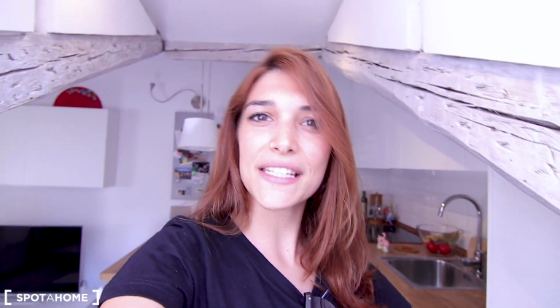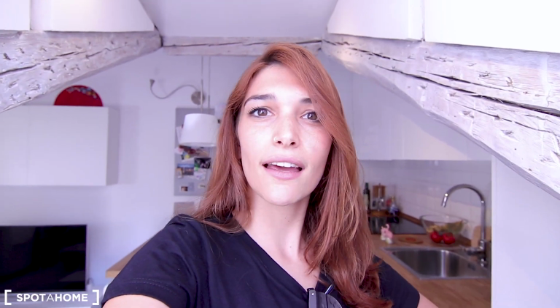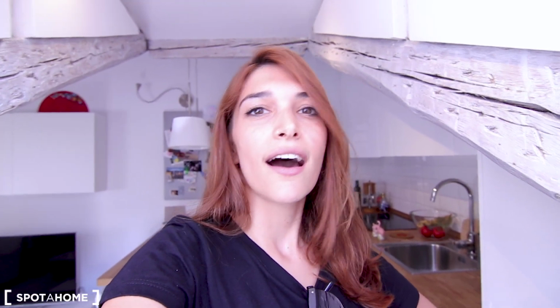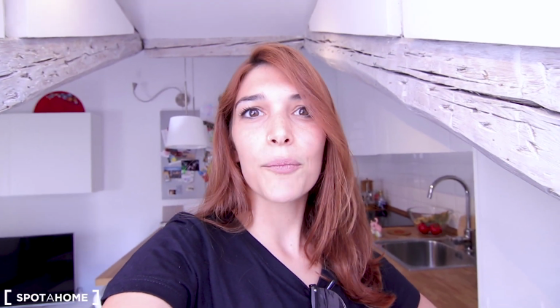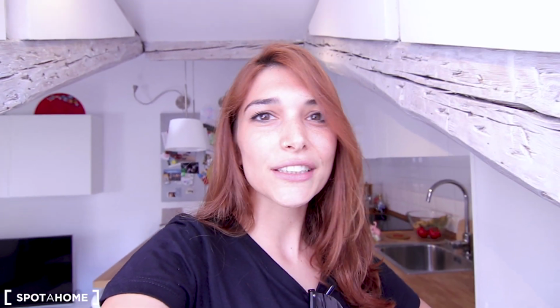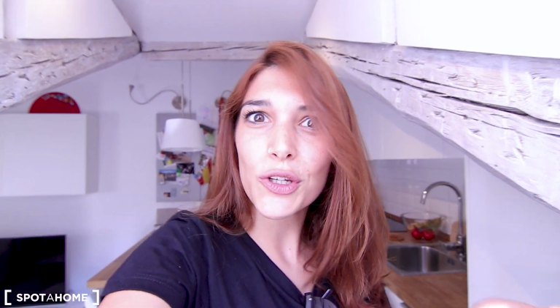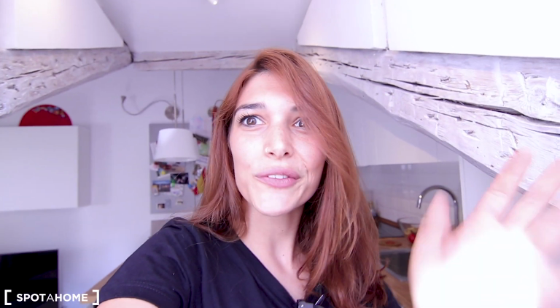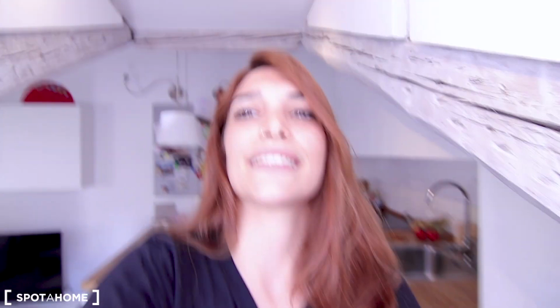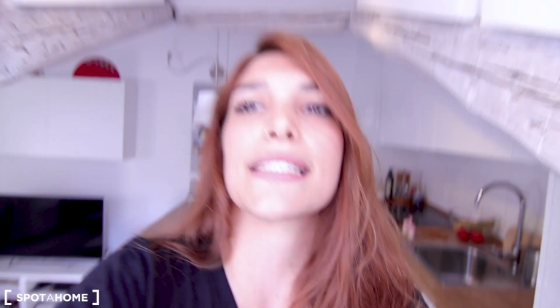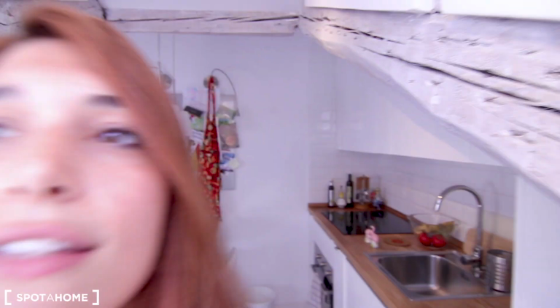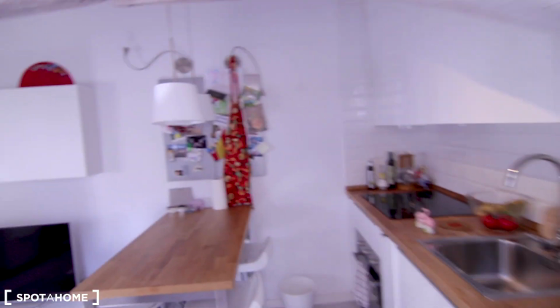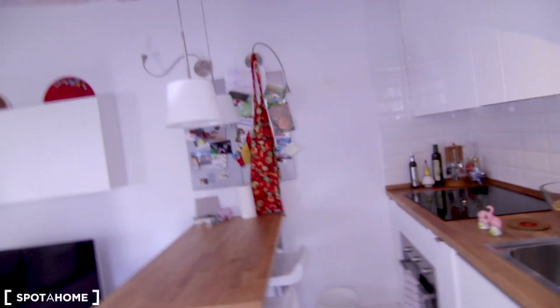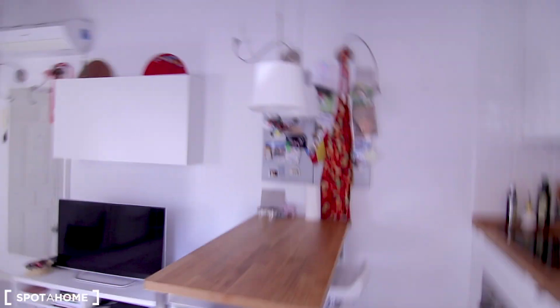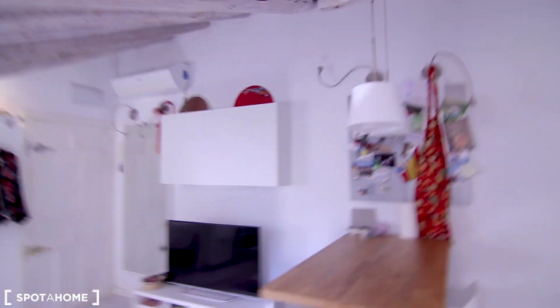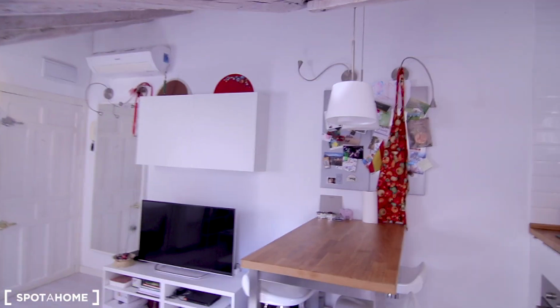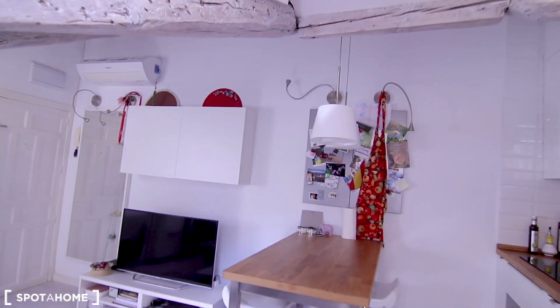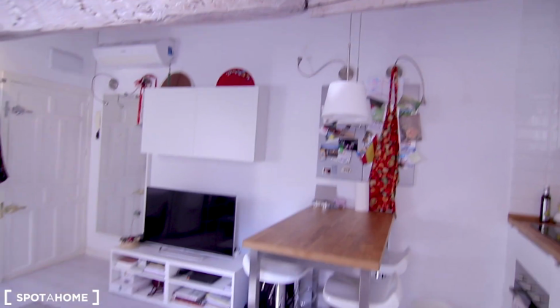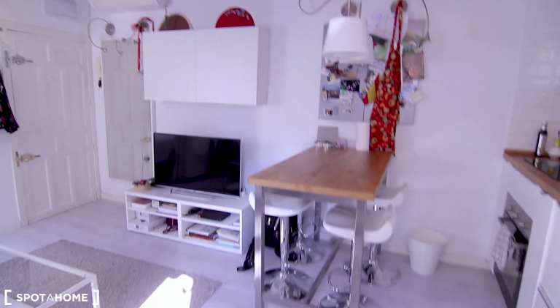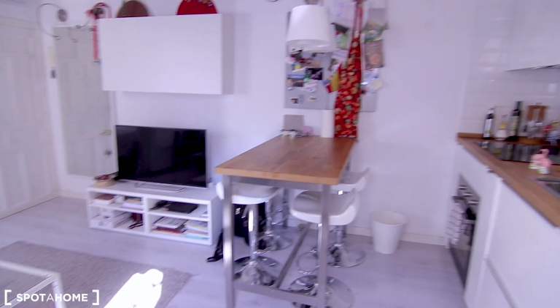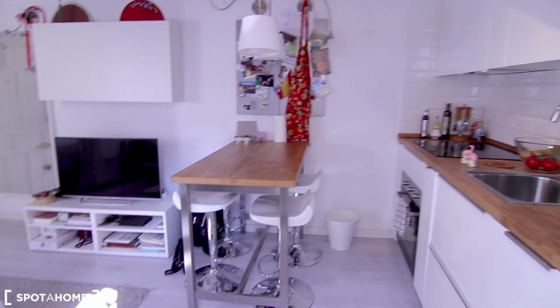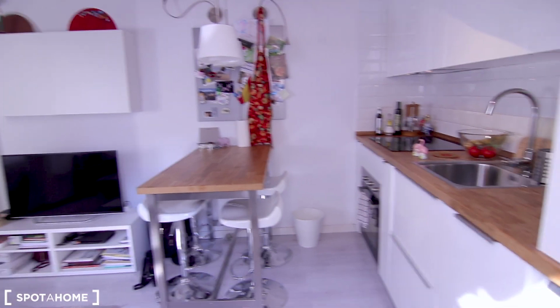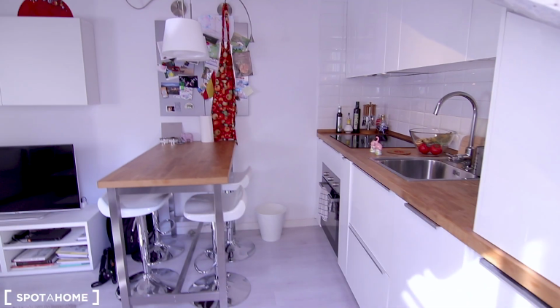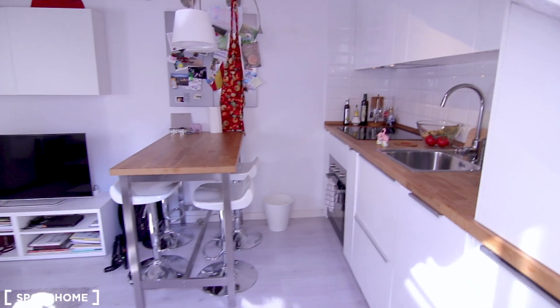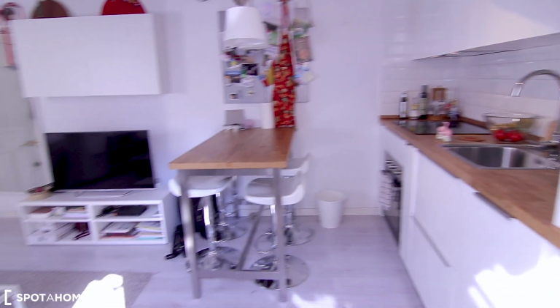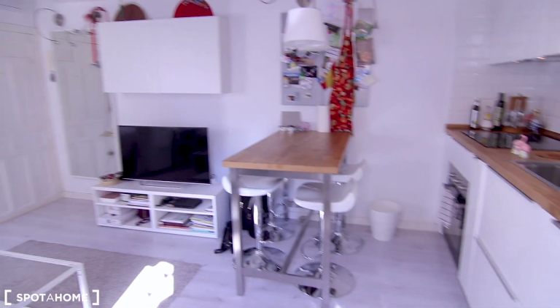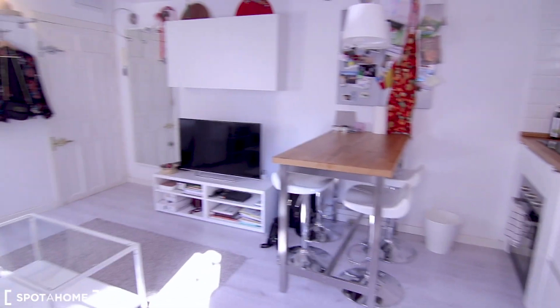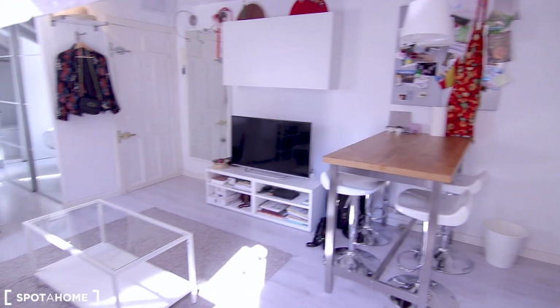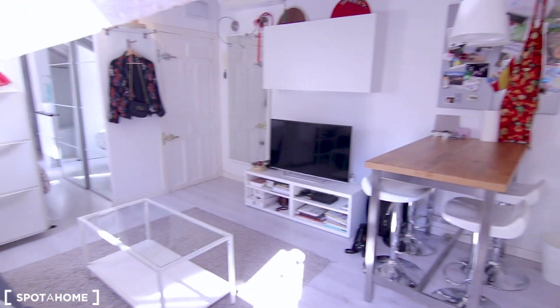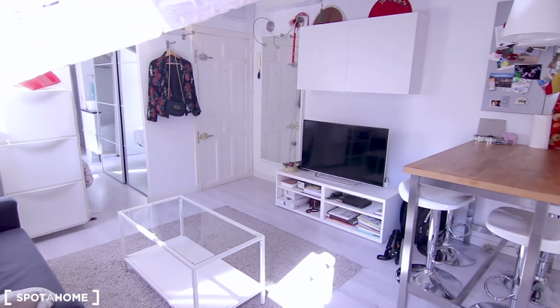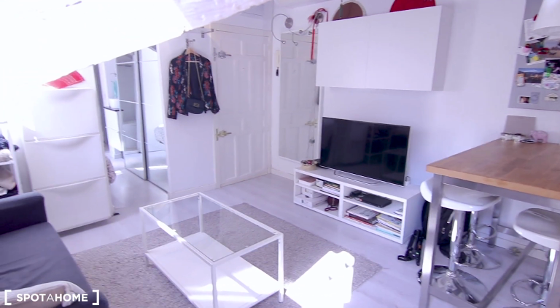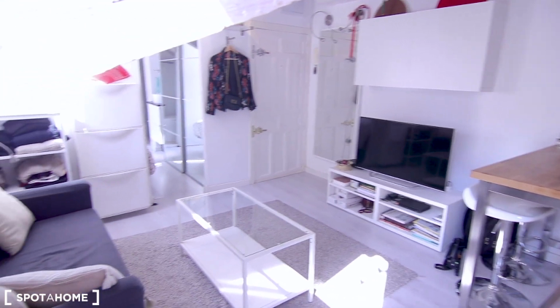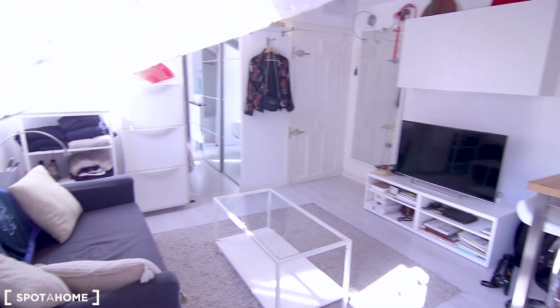Let me show you around. Let's start with the living room and the kitchen — as you can see they're both in the same room, and there's actually a lot of natural light, it's so bright in here.